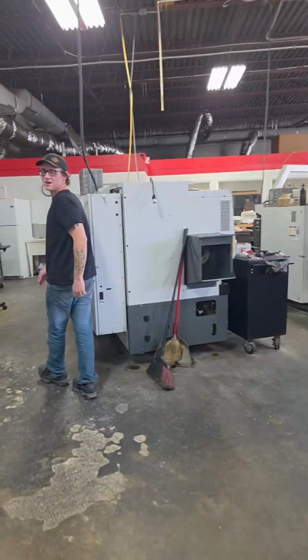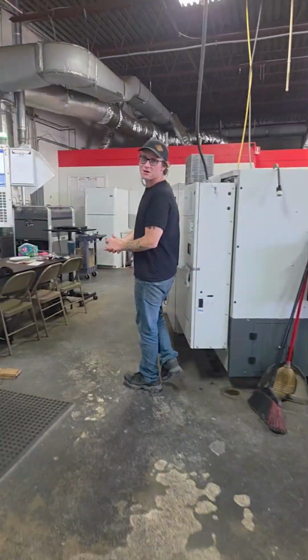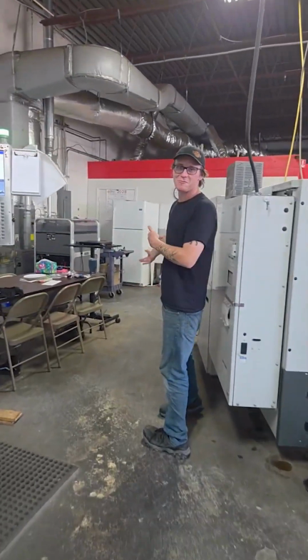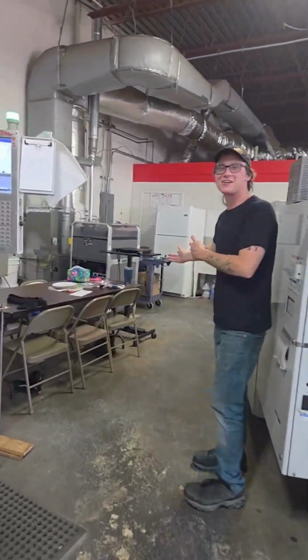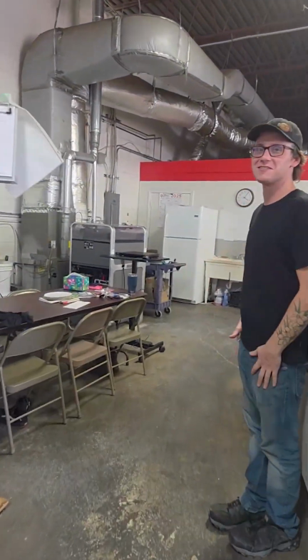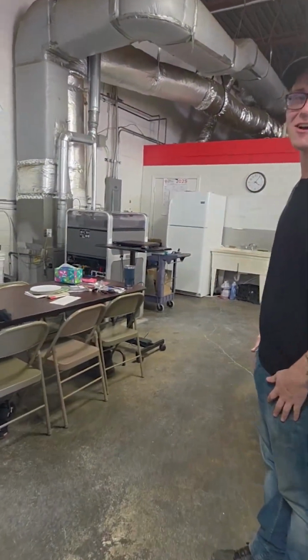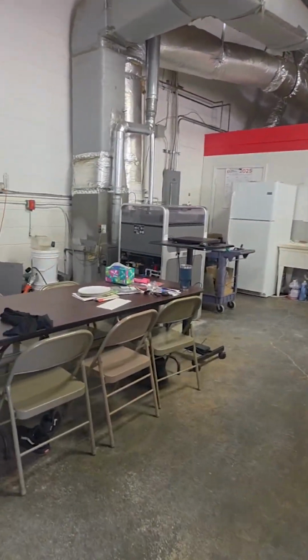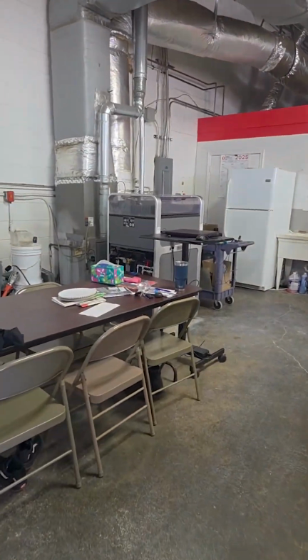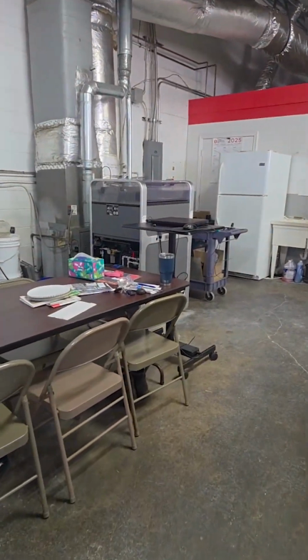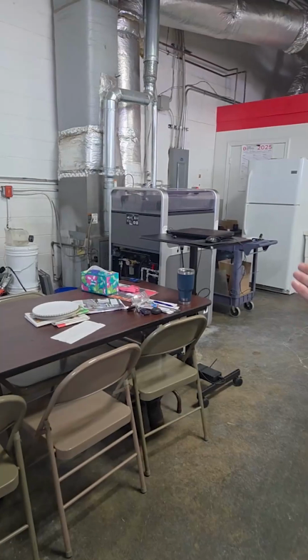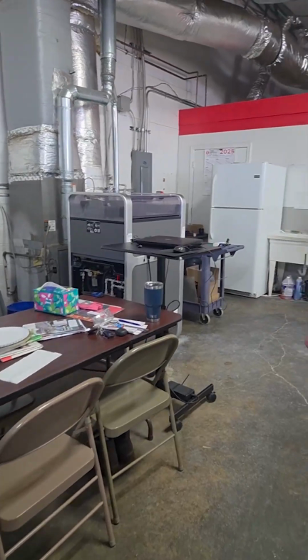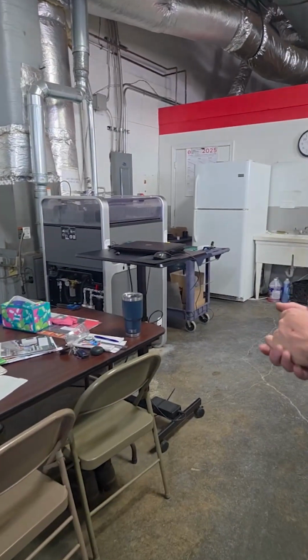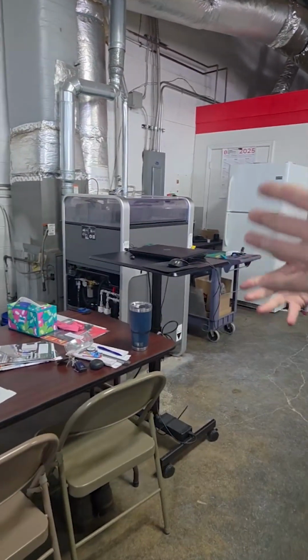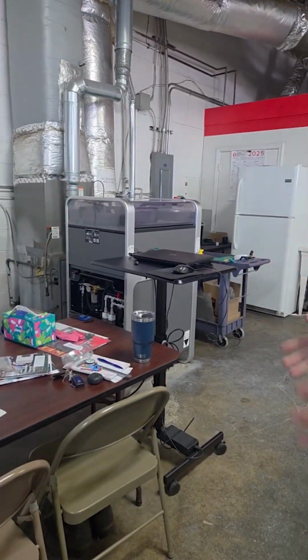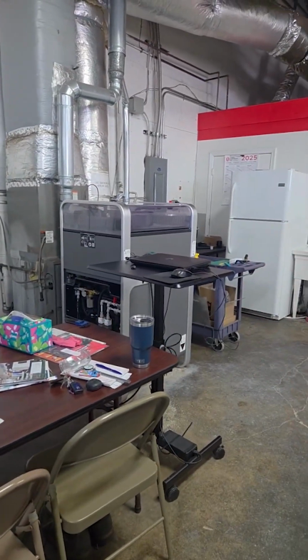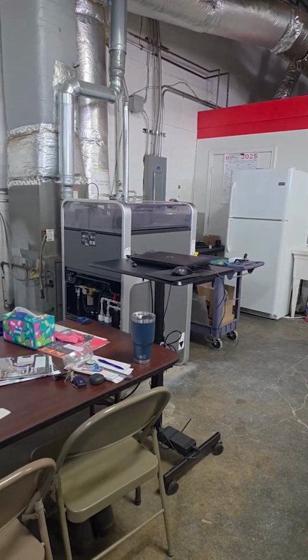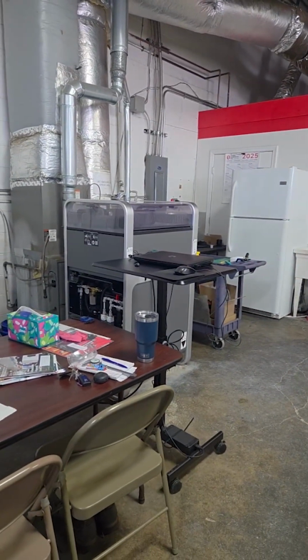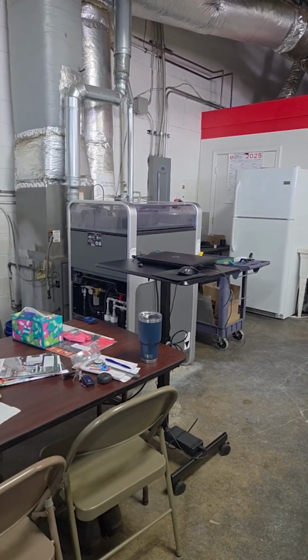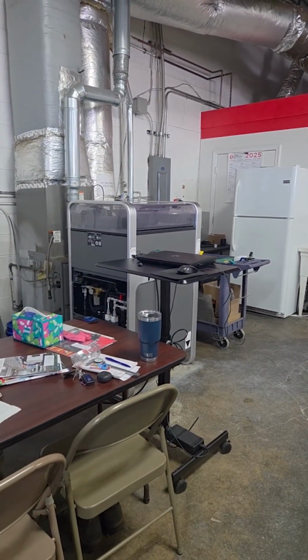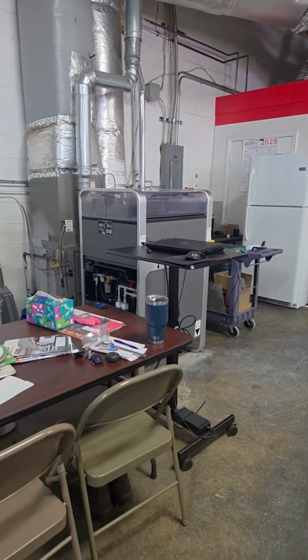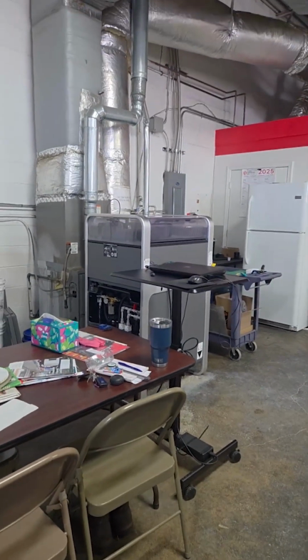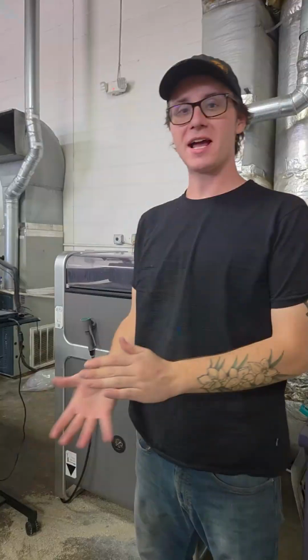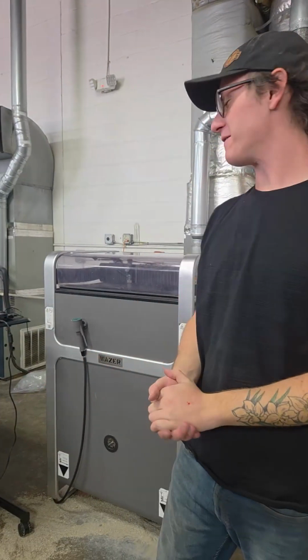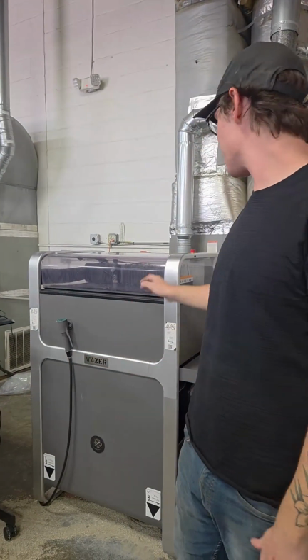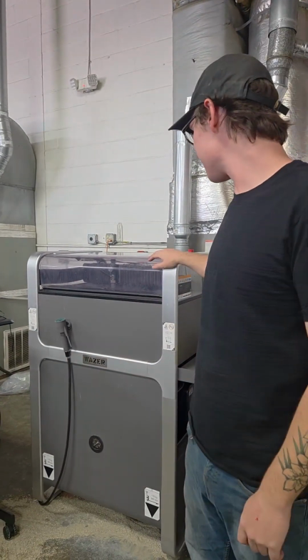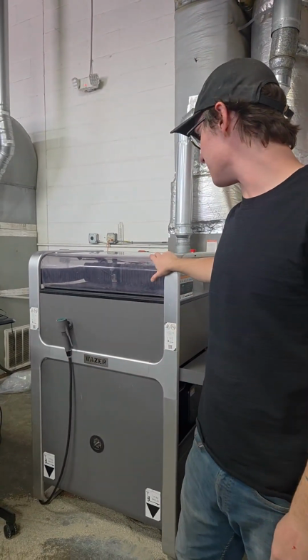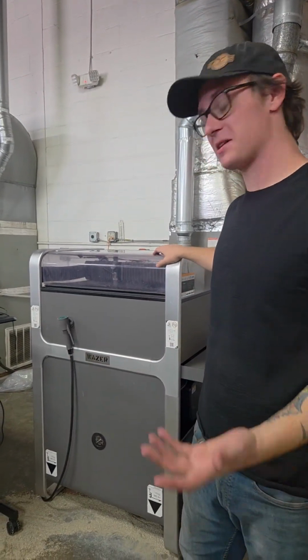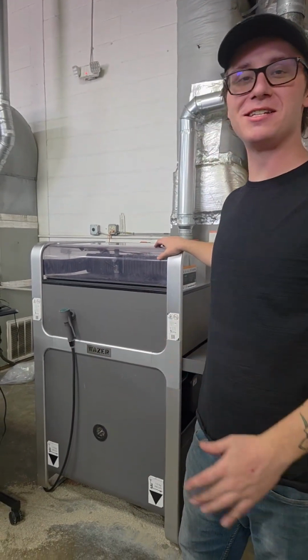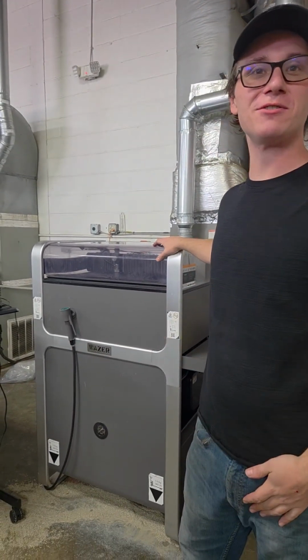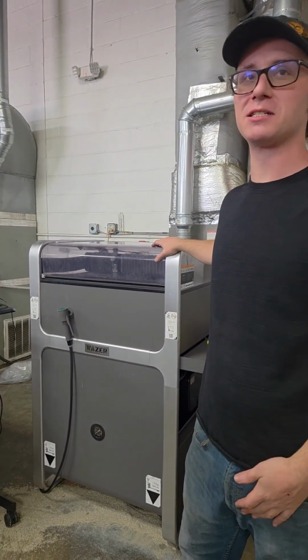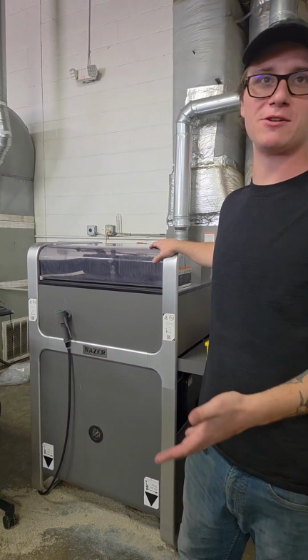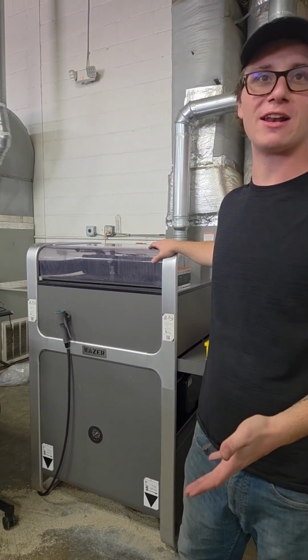Well over here we got the Wazir. This is a new piece of equipment. It's good to help adding on to our production and increasing our speeds and feeds. My favorite thing about the Wazir is its ease of use. It's pretty user friendly.